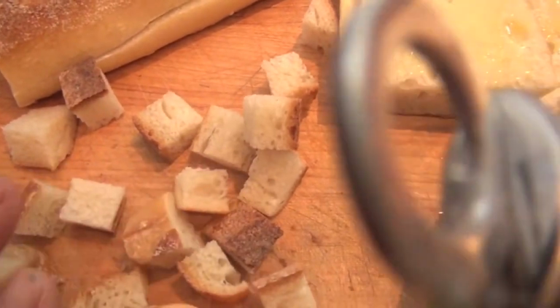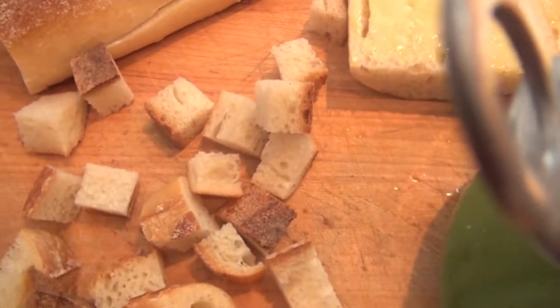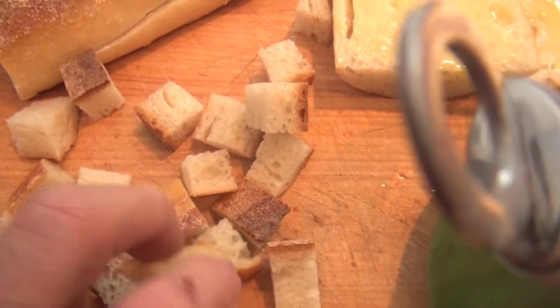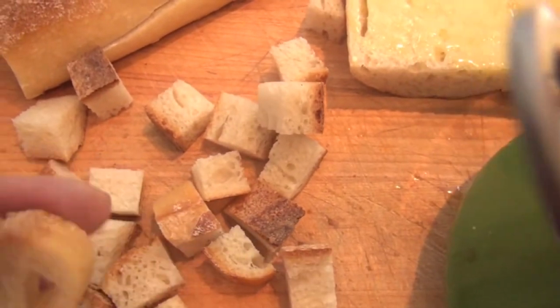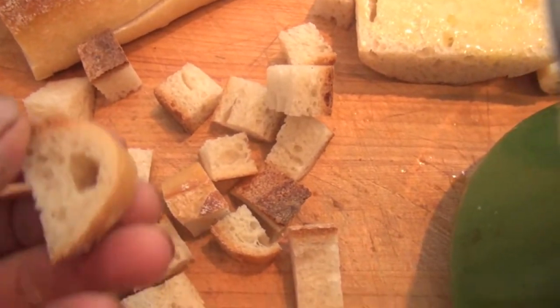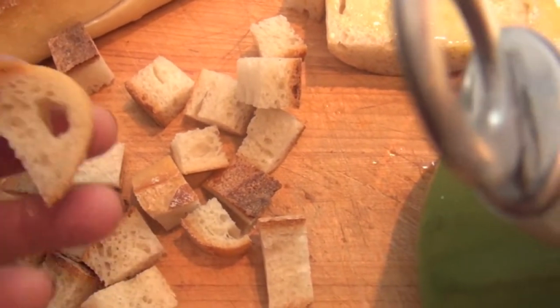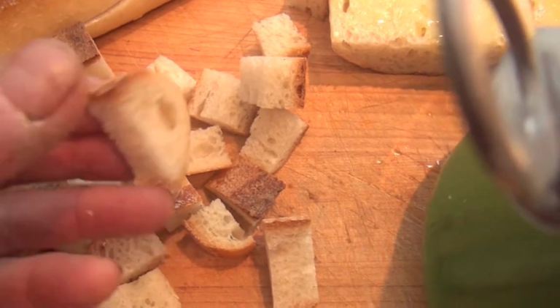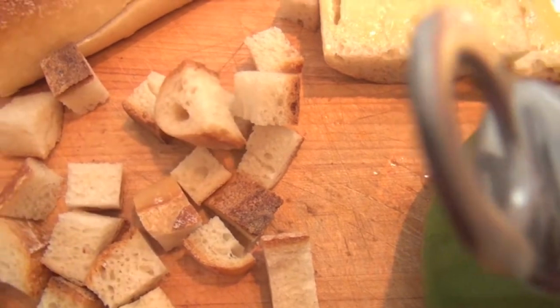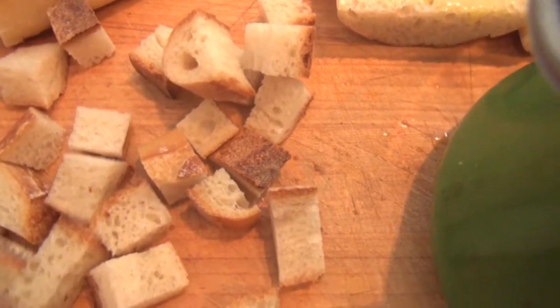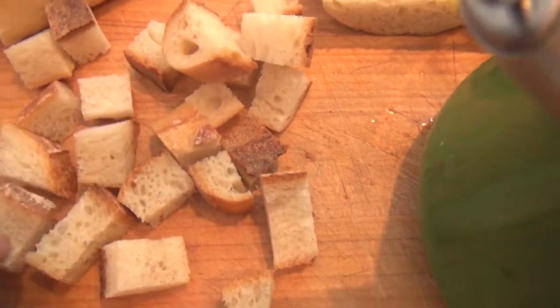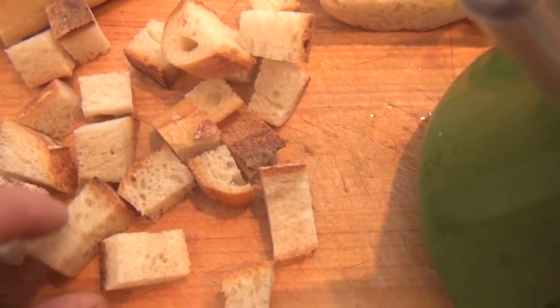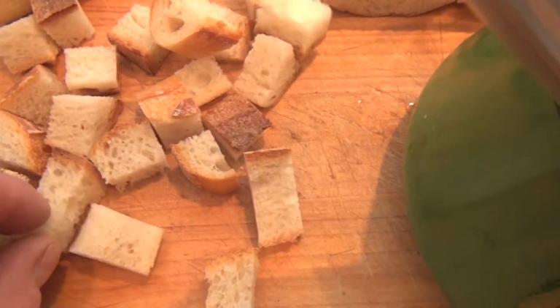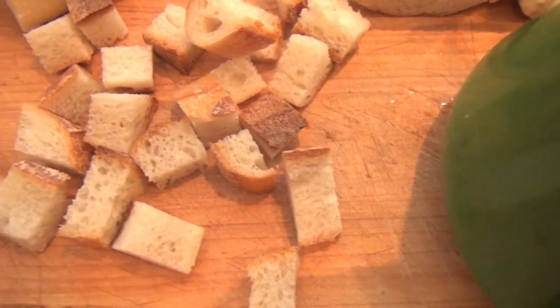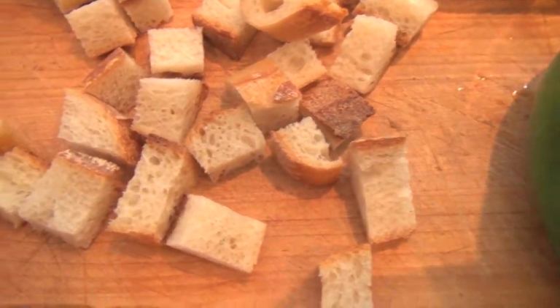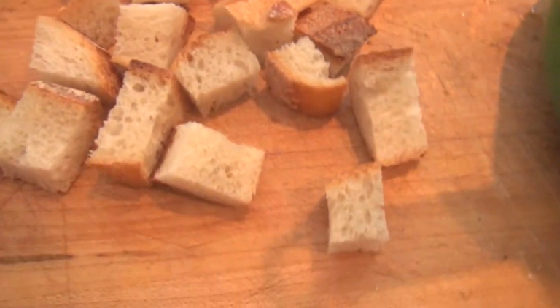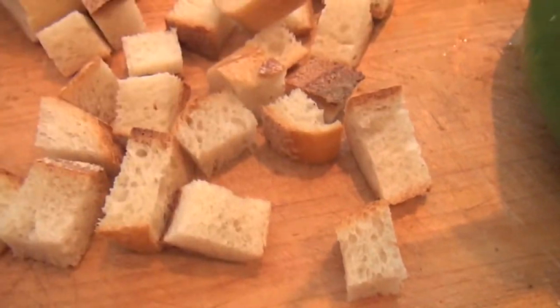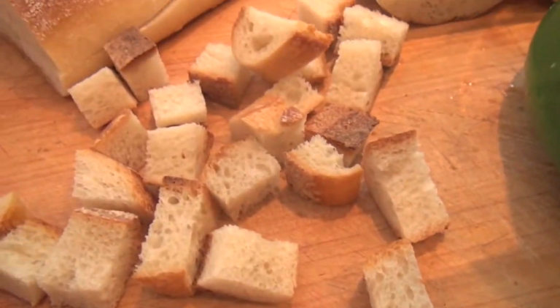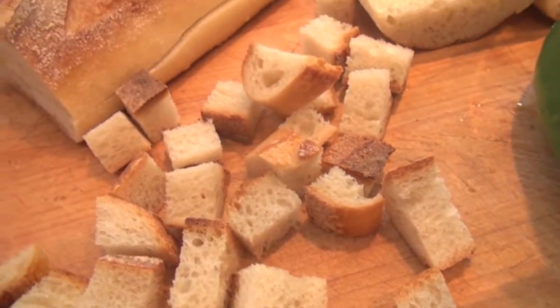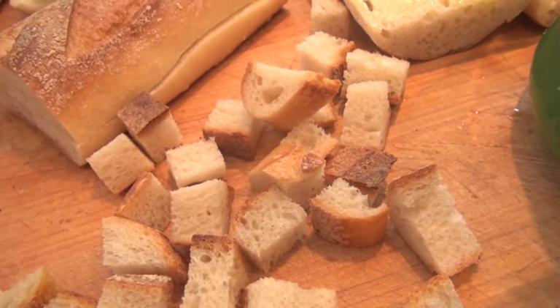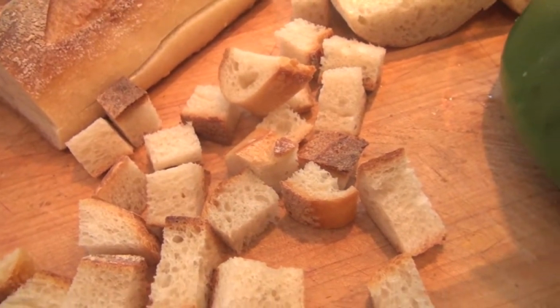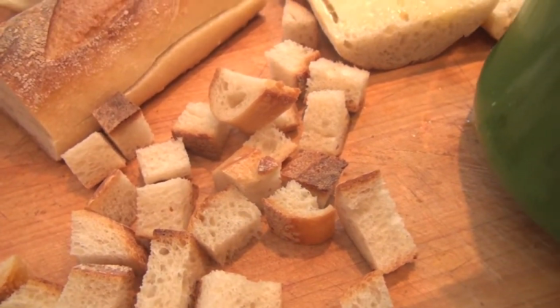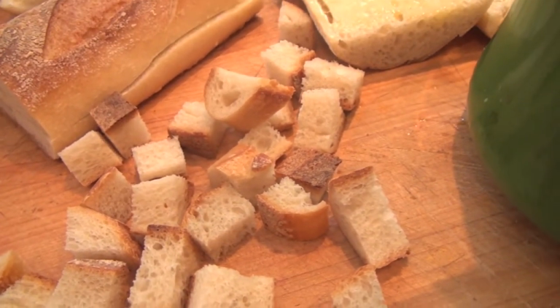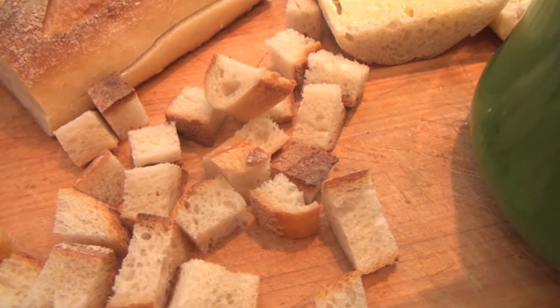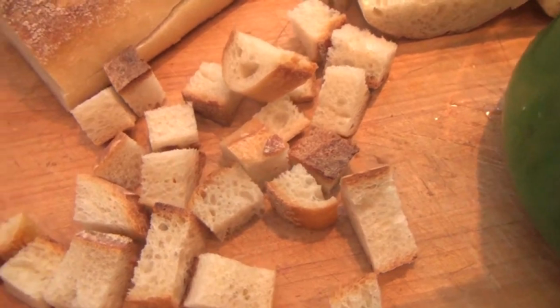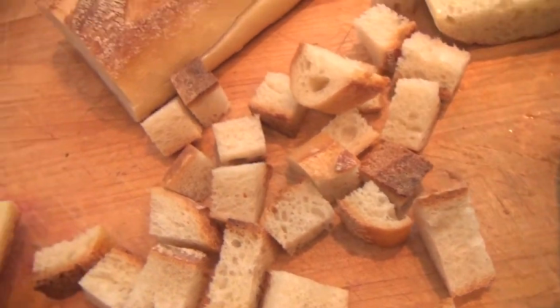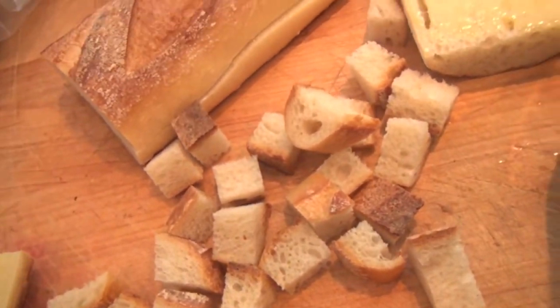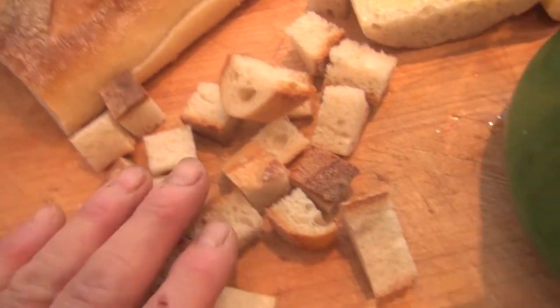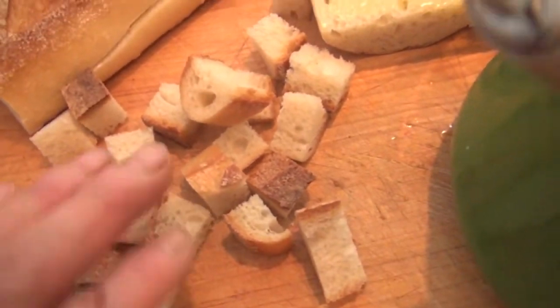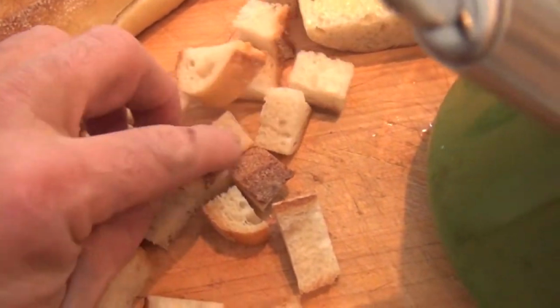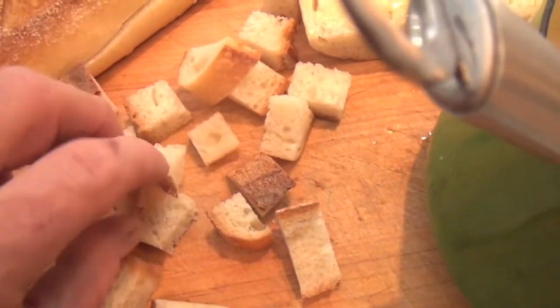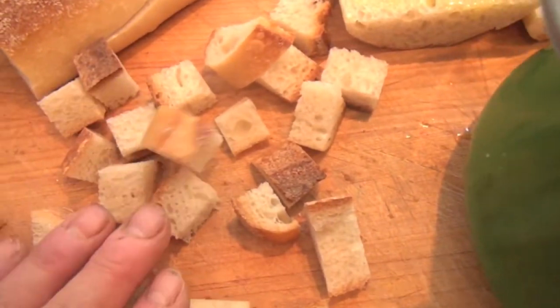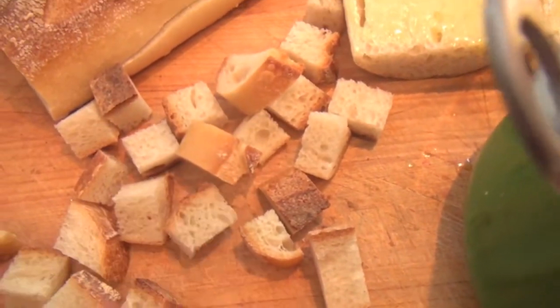Finally, these can also be used to make stuffing — cut them a little smaller if you want. Not just at Thanksgiving; I love stuffing any time of year, so these are ready to go.